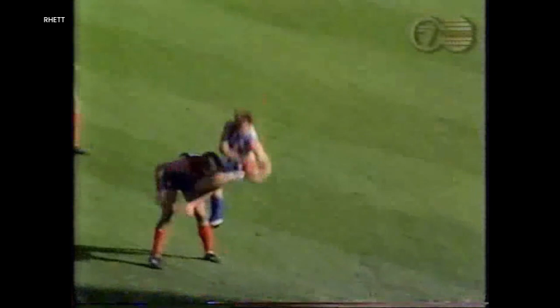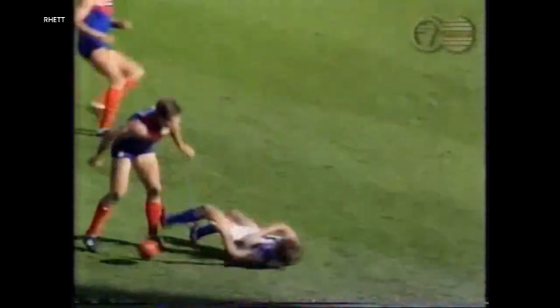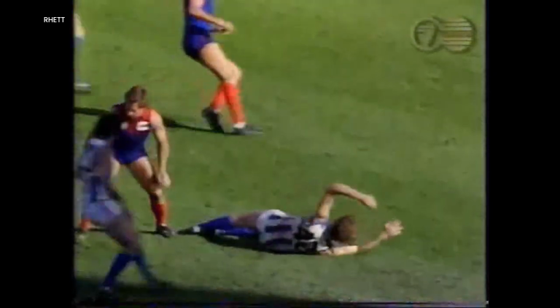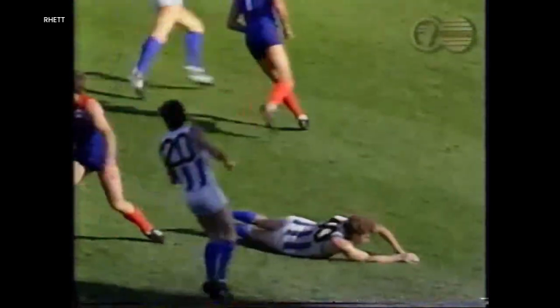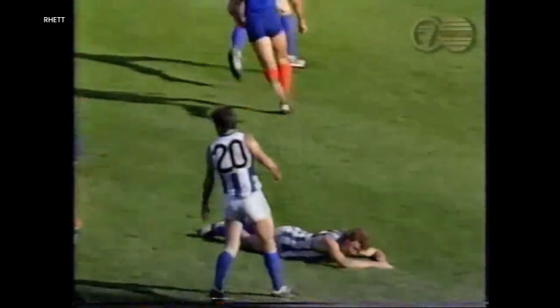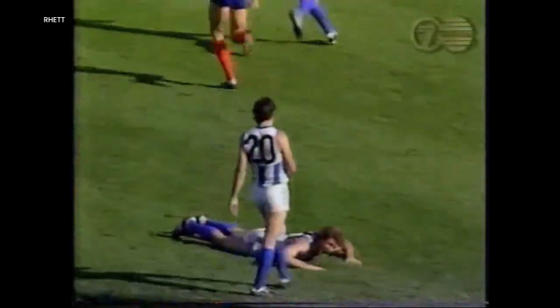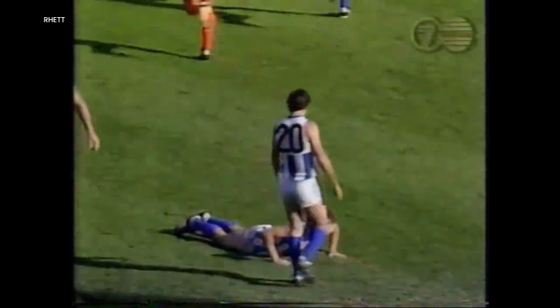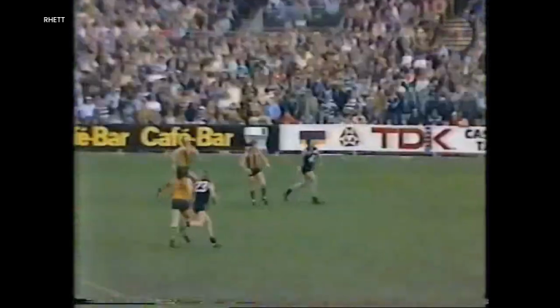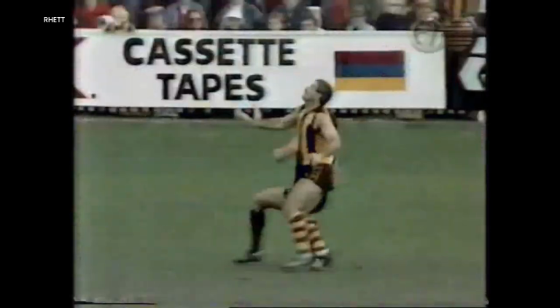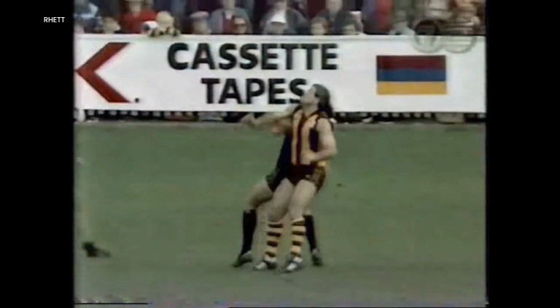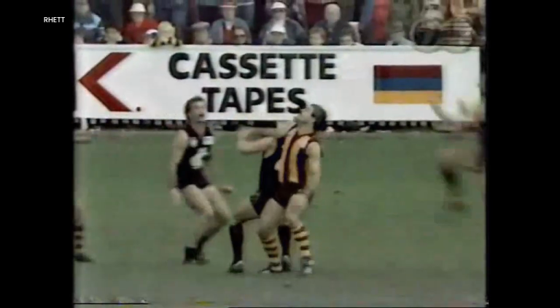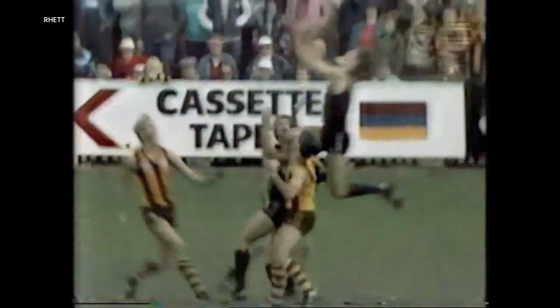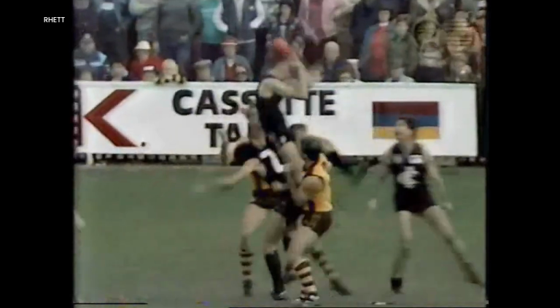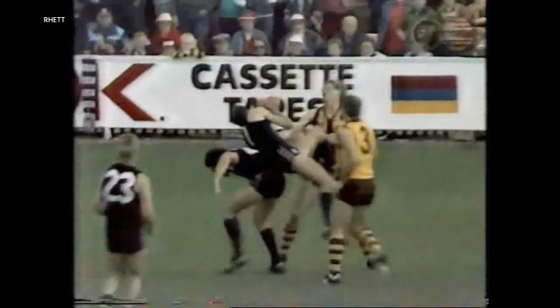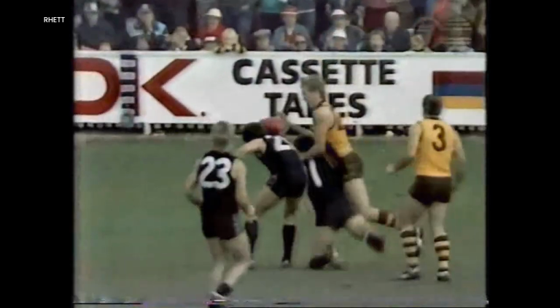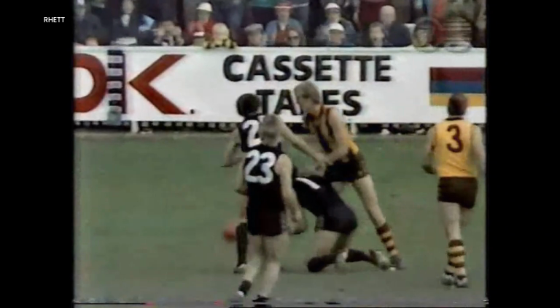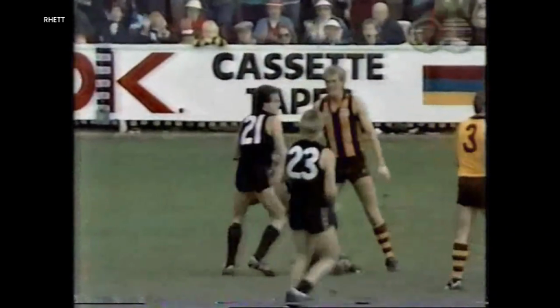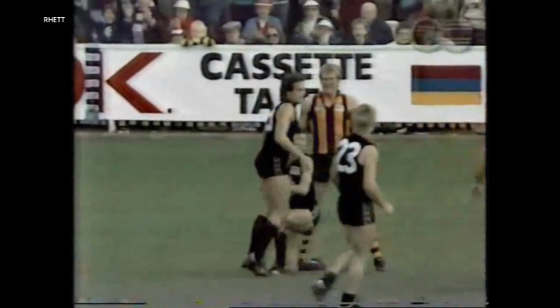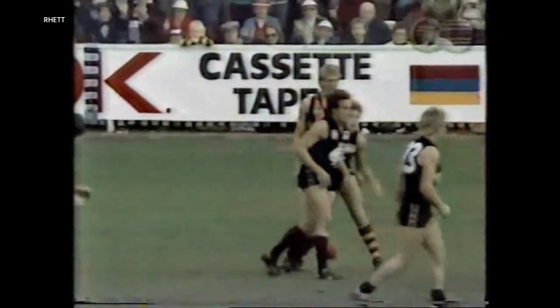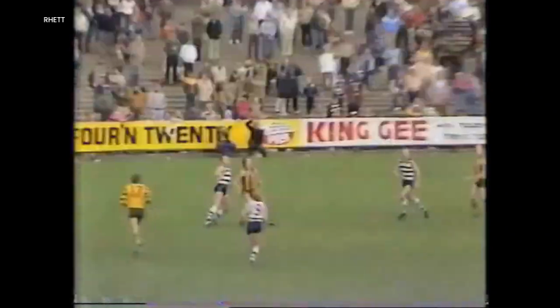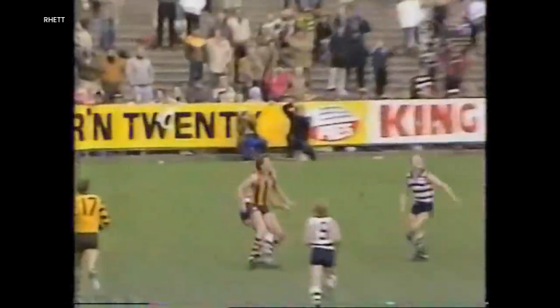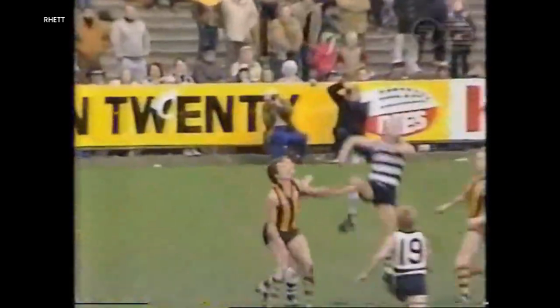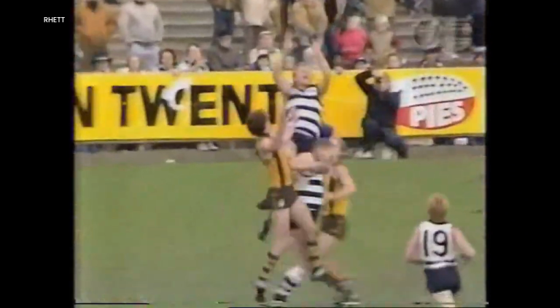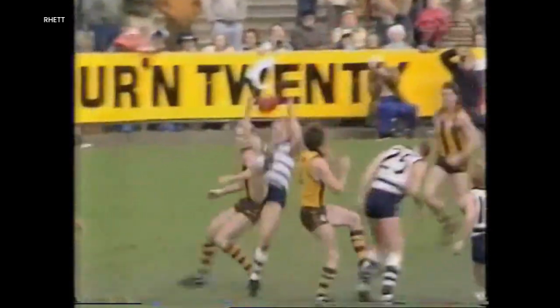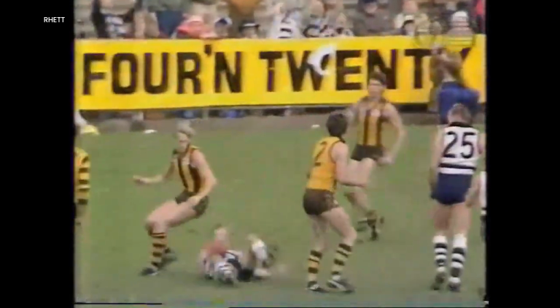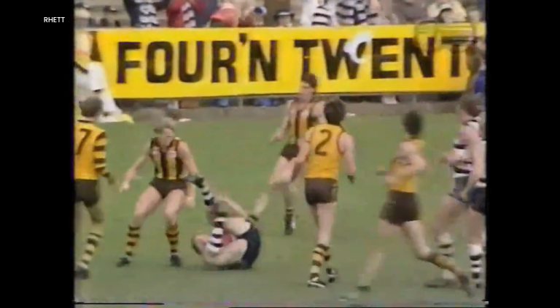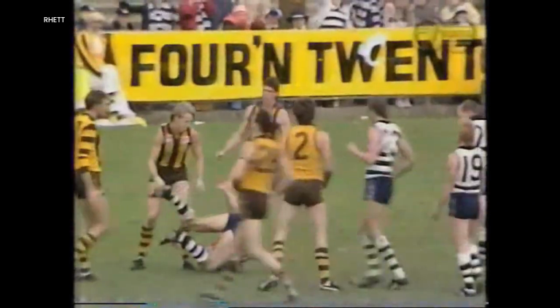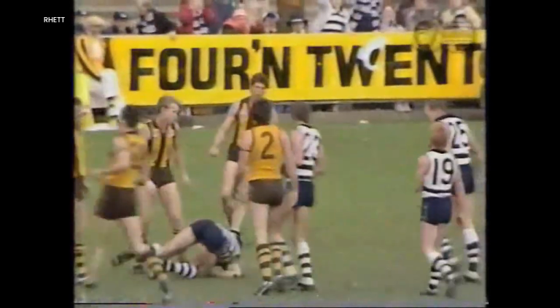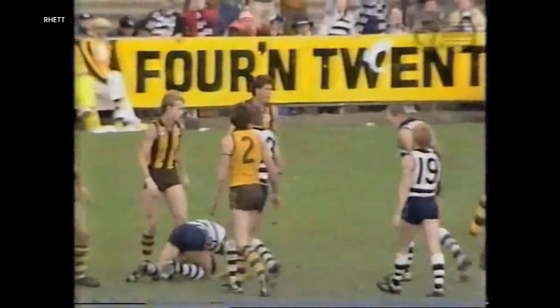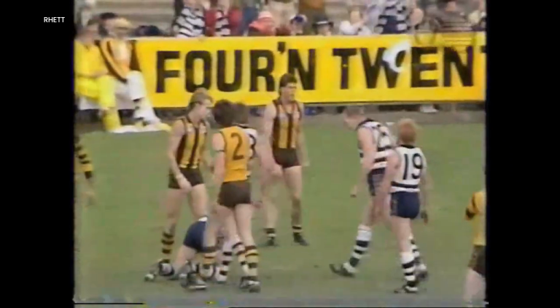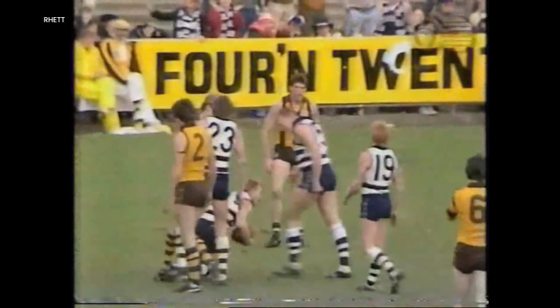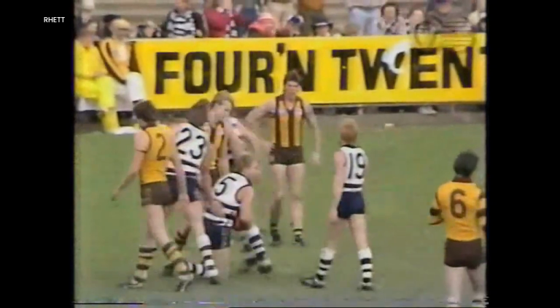Oh! Look at that mark! Cross's kick is not a long one up towards the left hand. Long looking for Jackson — and Black! Oh, Breeze! What a mark!